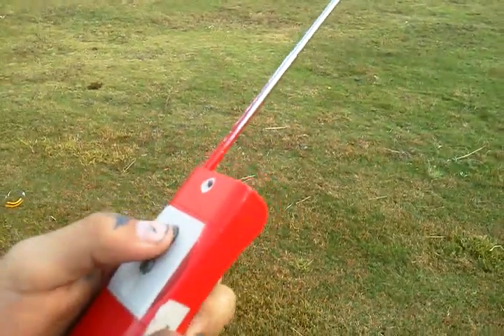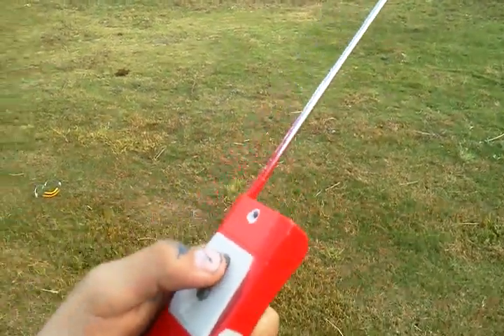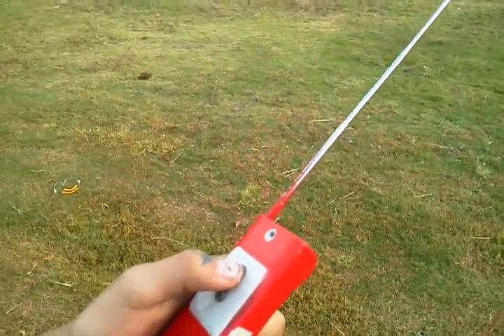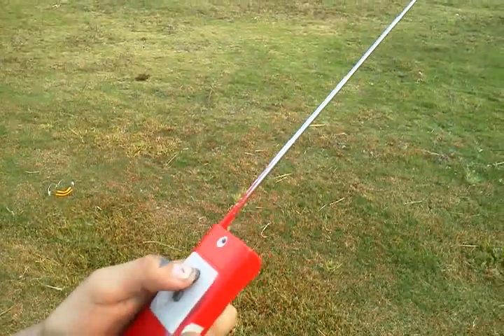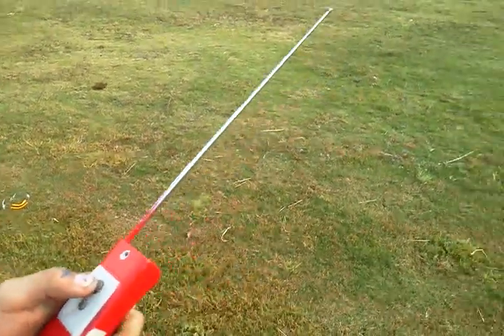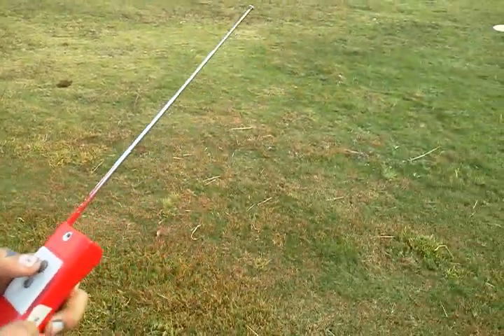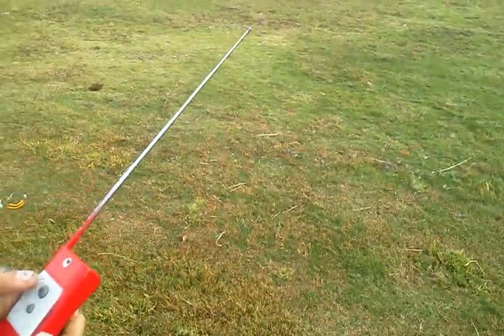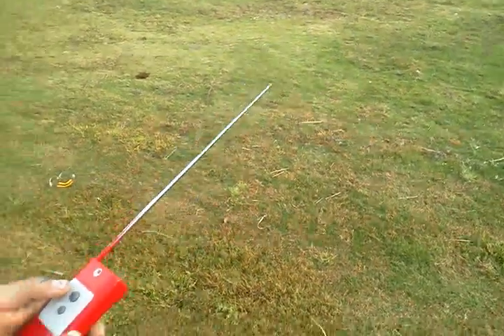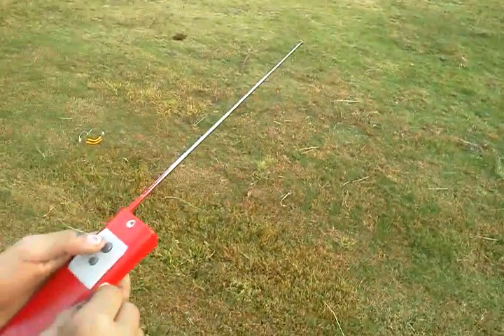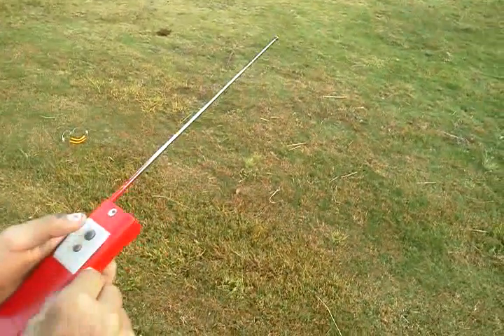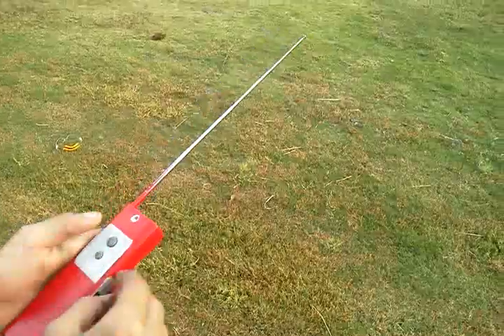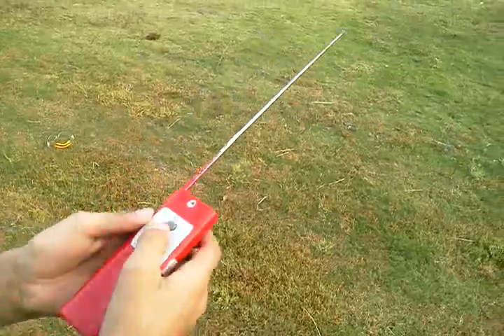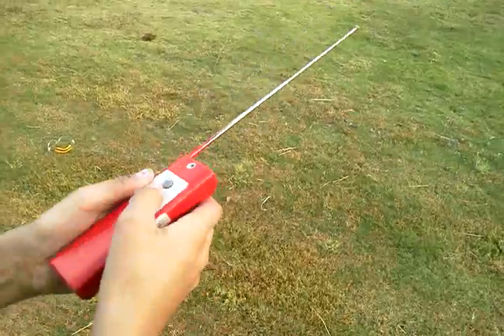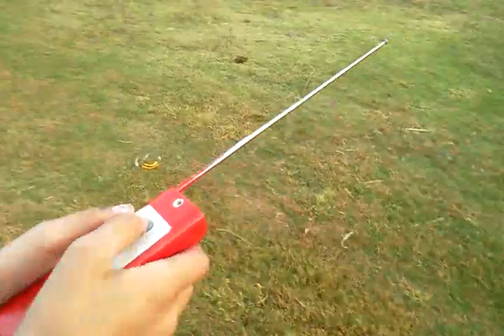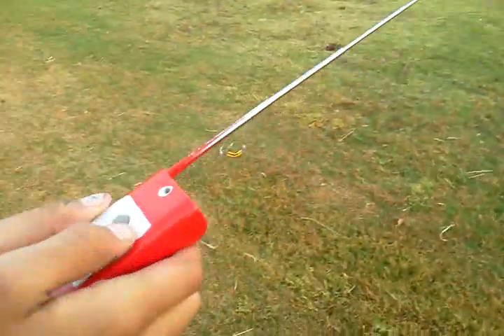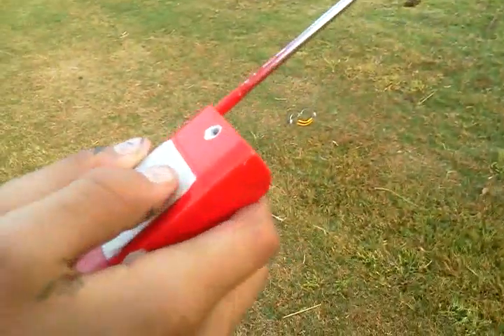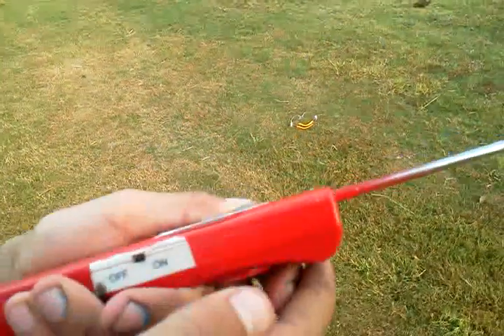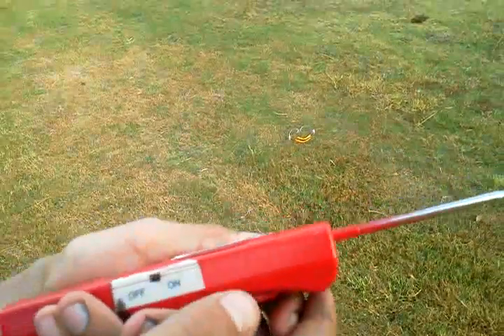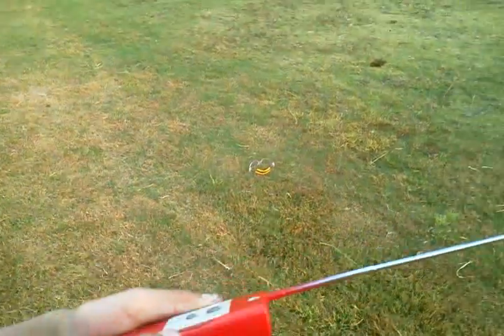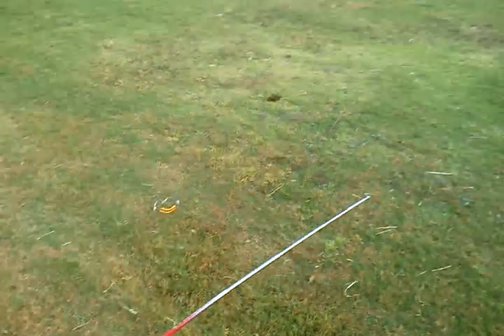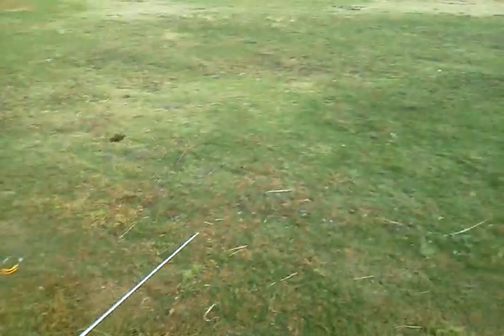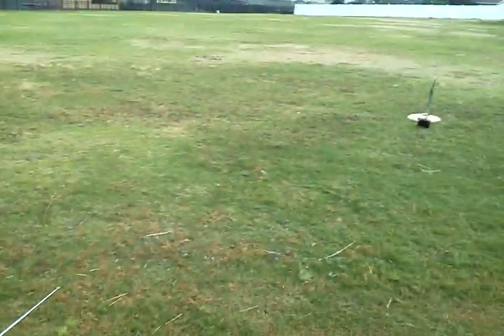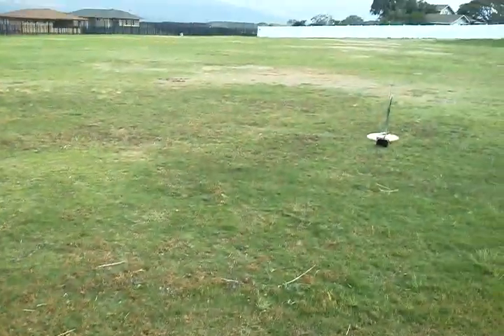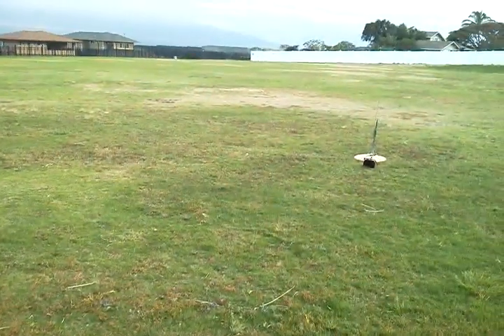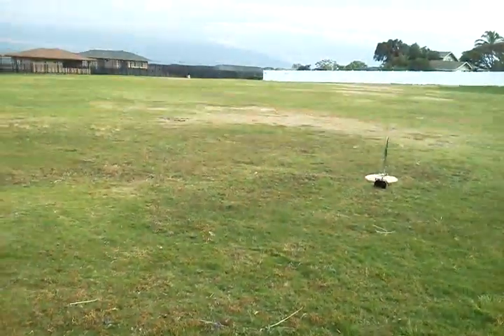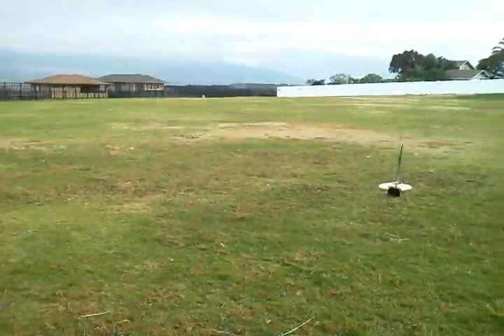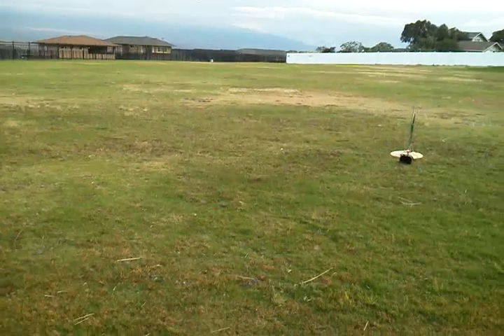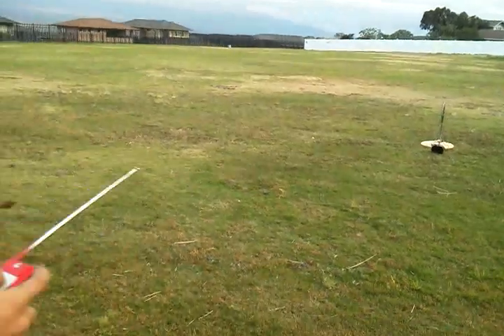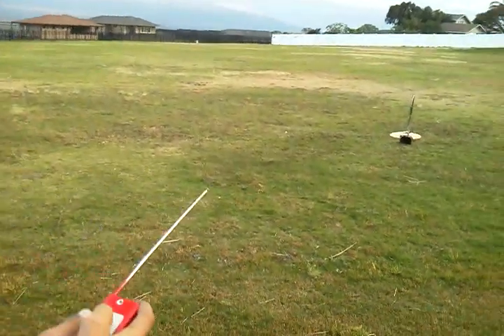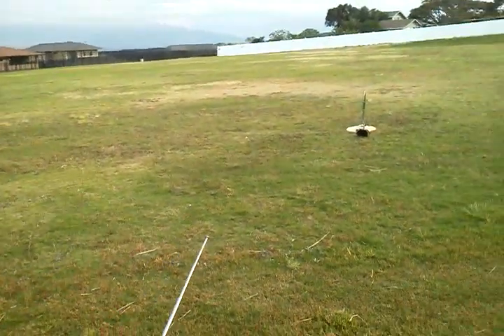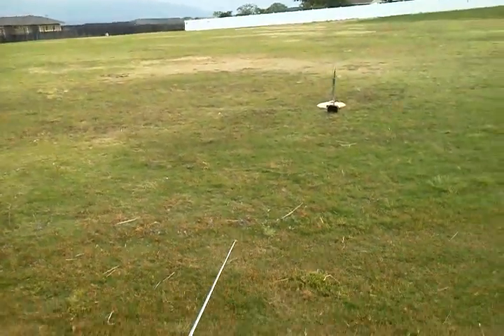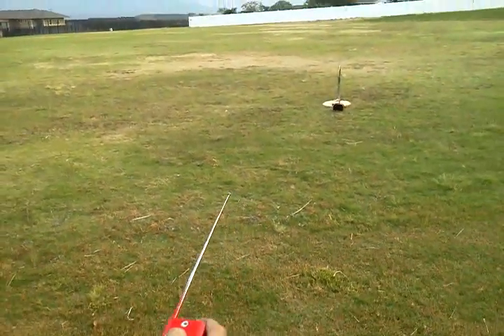We need a countdown. Turn it on — you got it on? Okay. Go ahead, kick it.